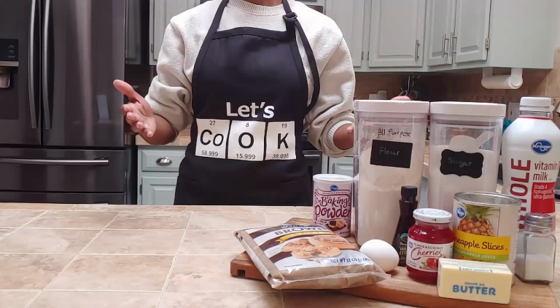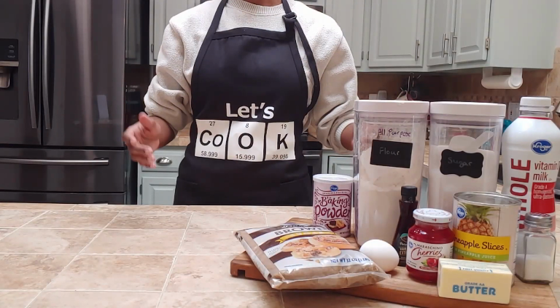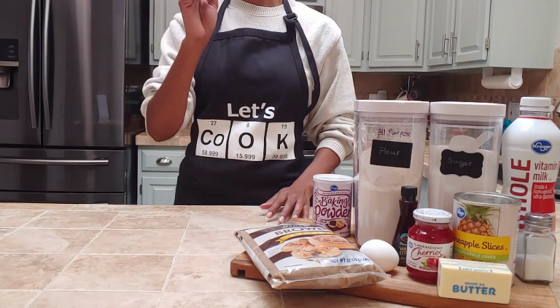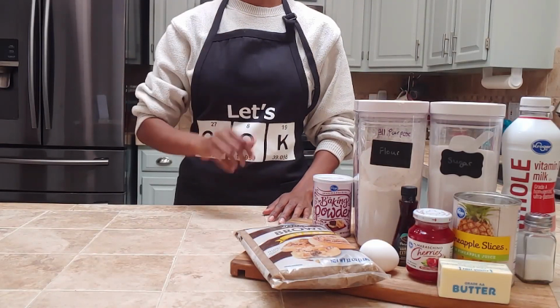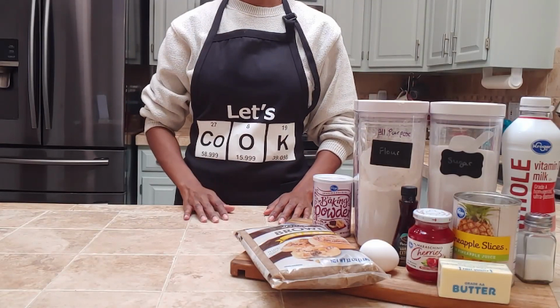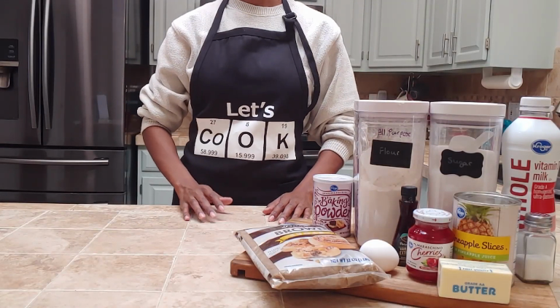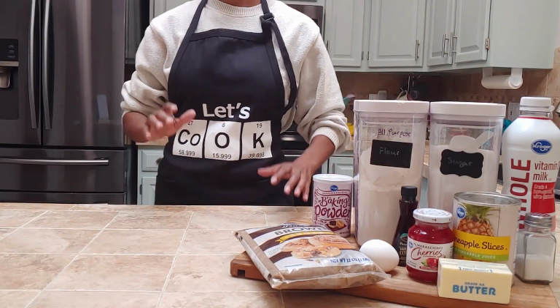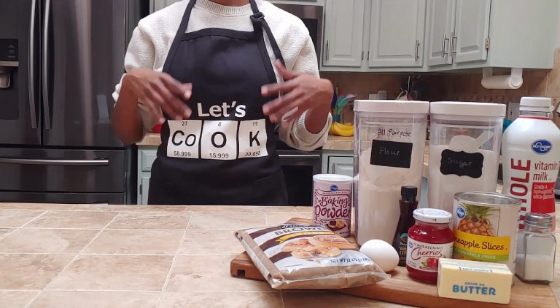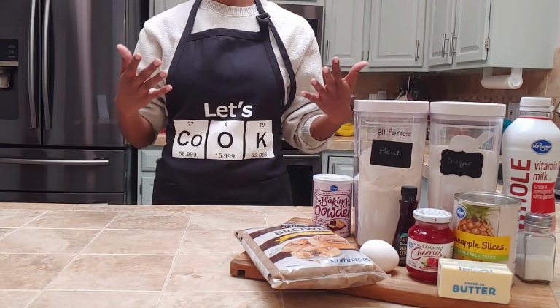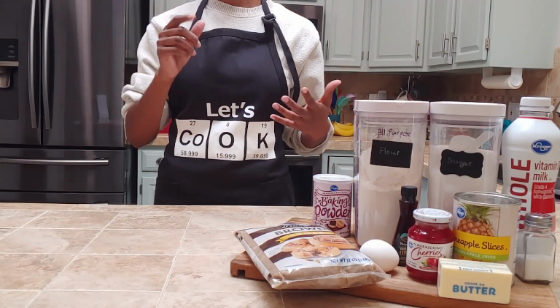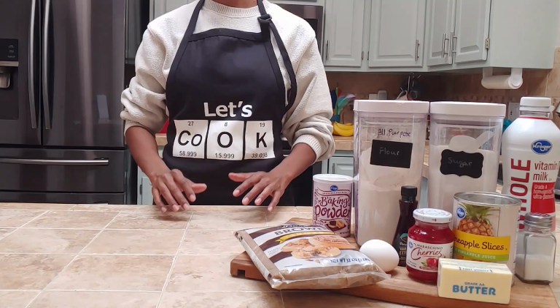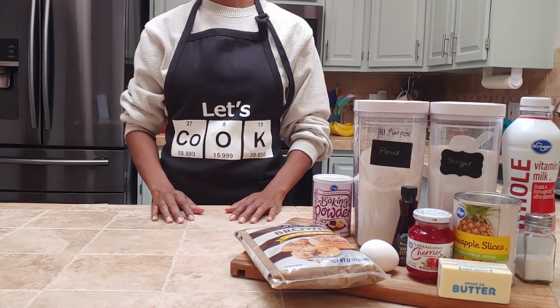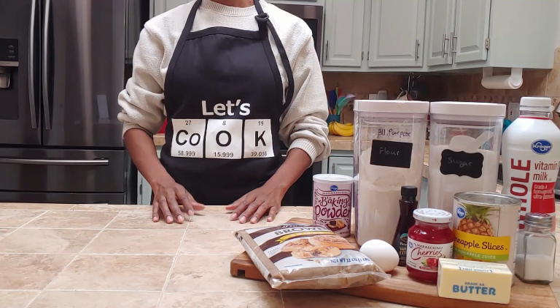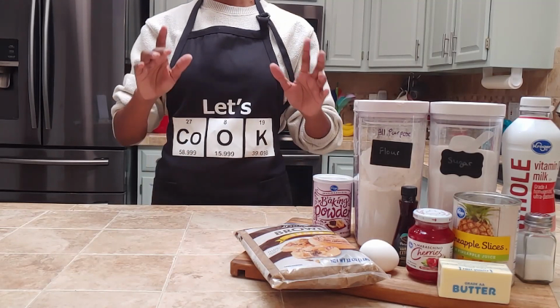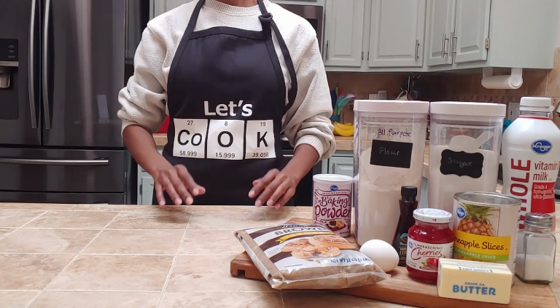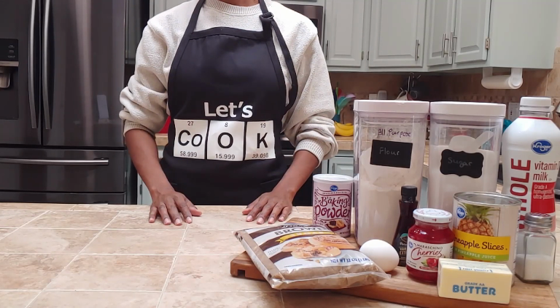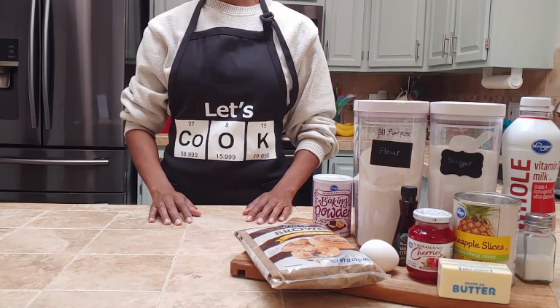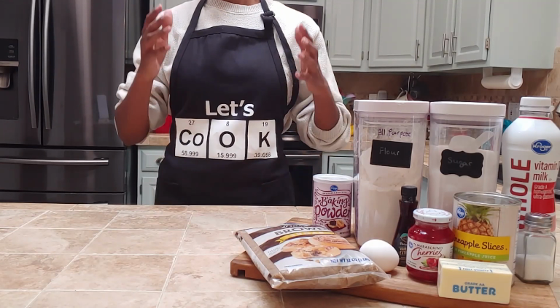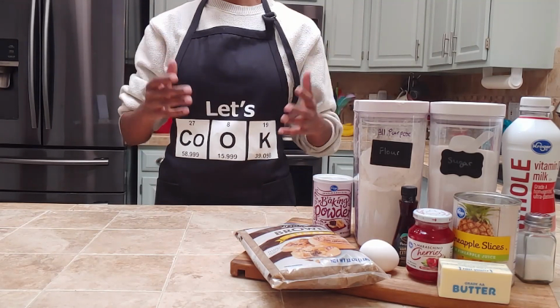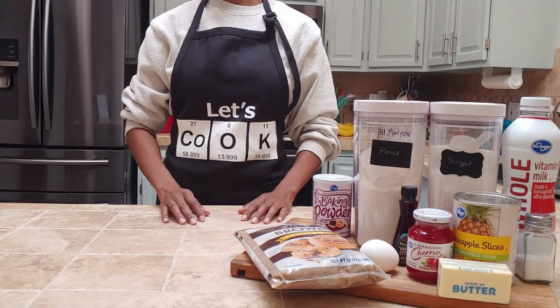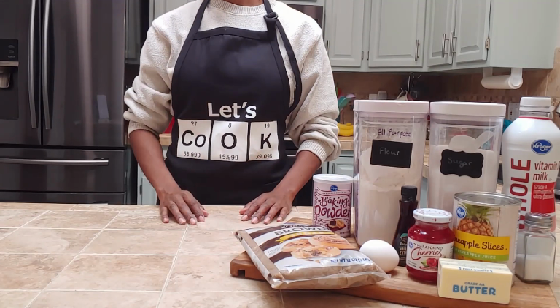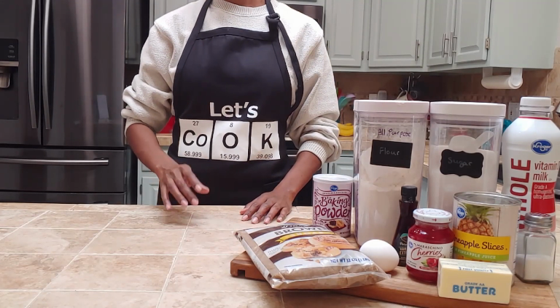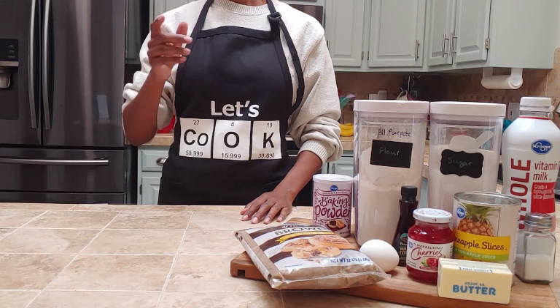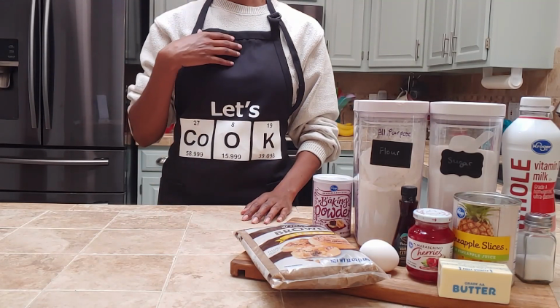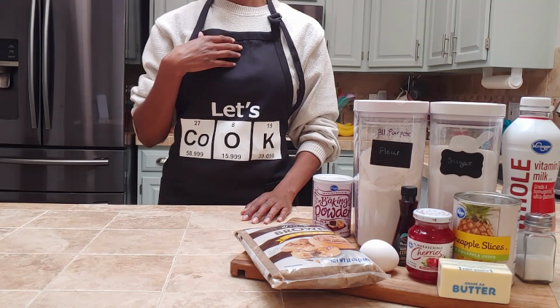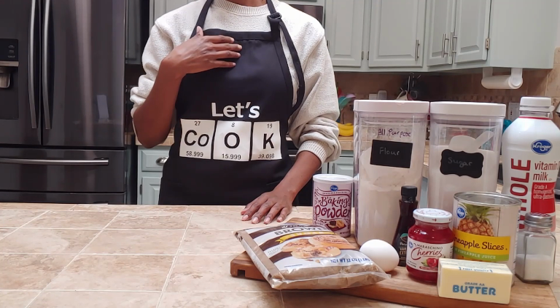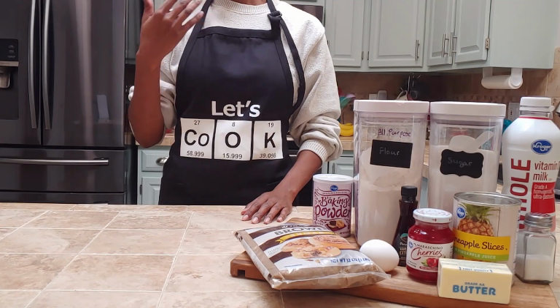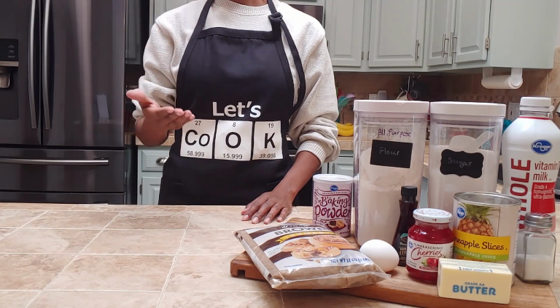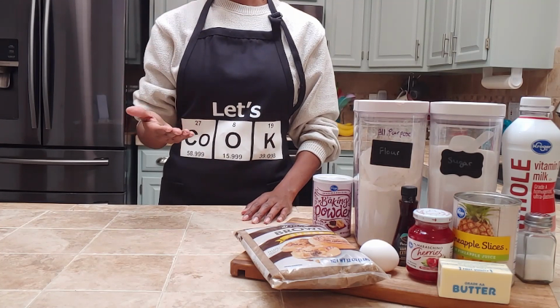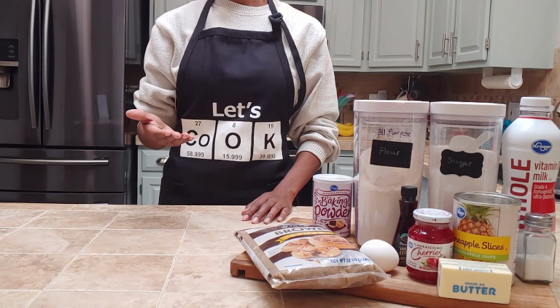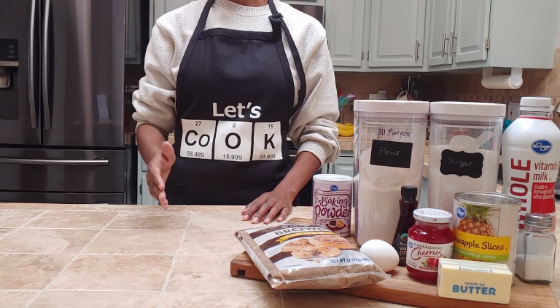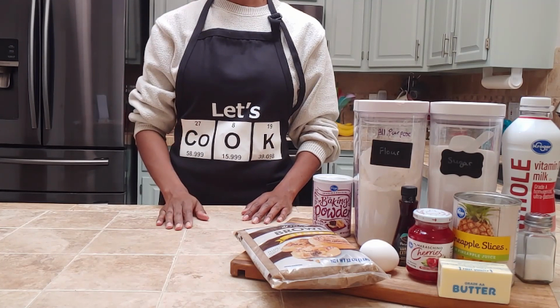Welcome to the lab. This is the Baked Scientist channel where we explore the why so you know how. In honor of Black History Month, we are baking up delicious treats that I grew up with and are popular in the African-American community.